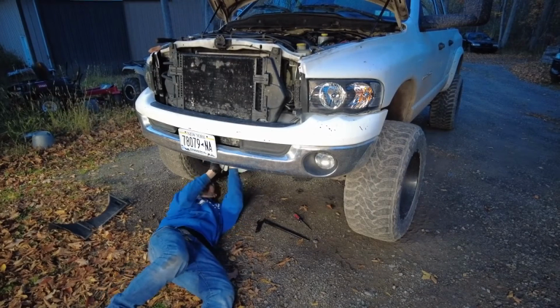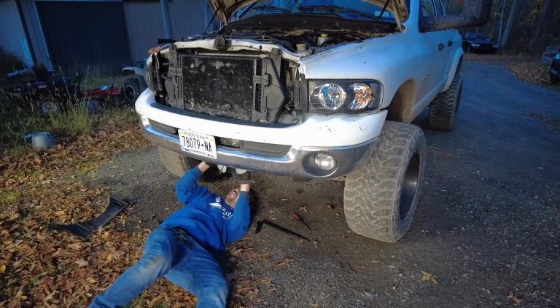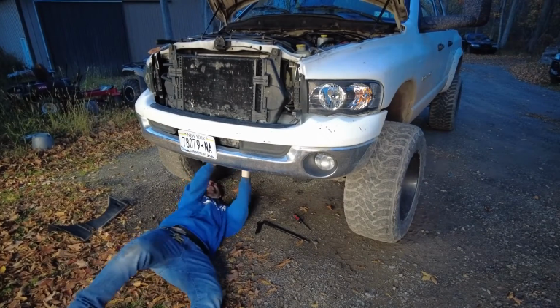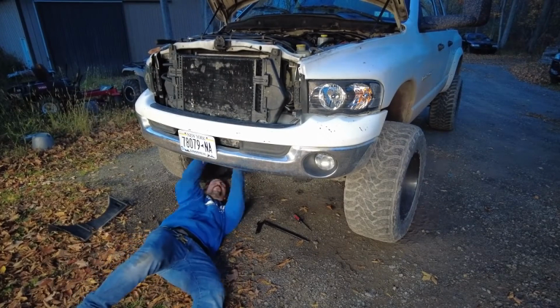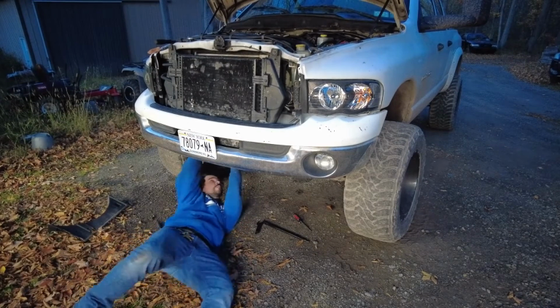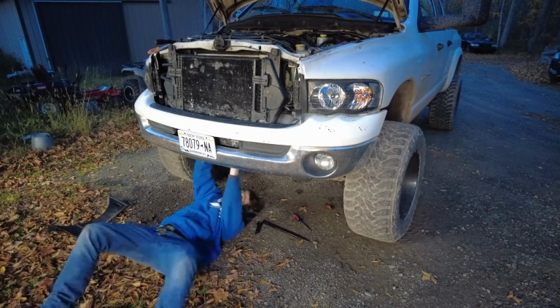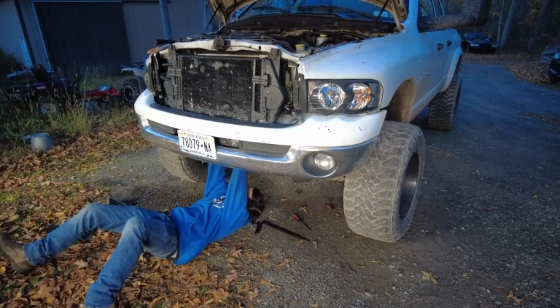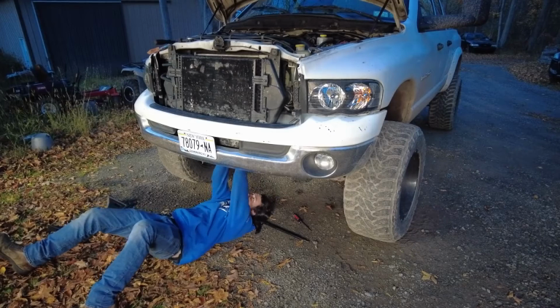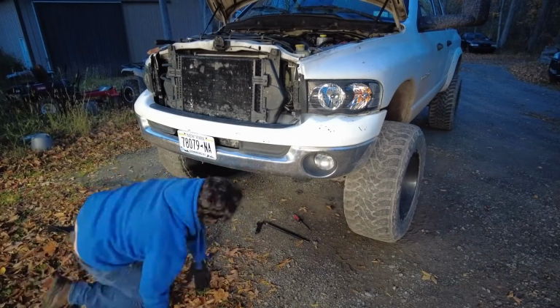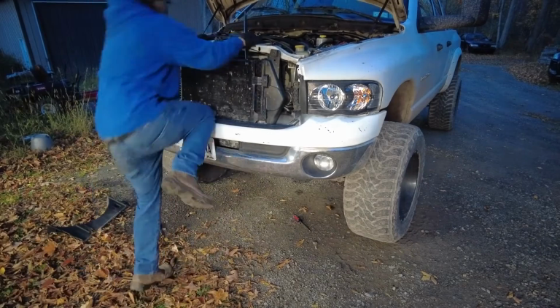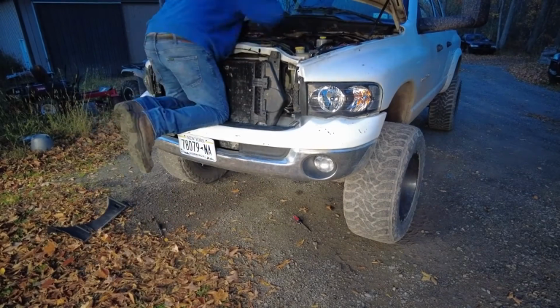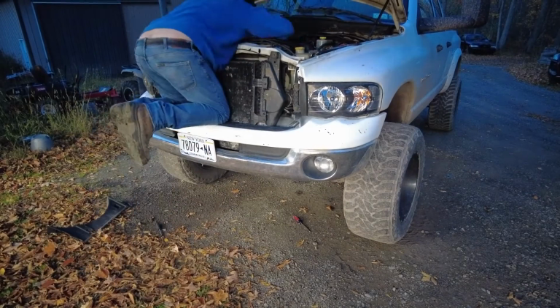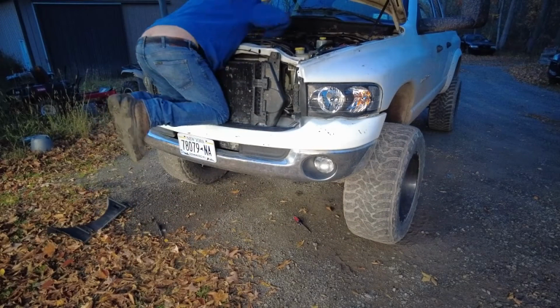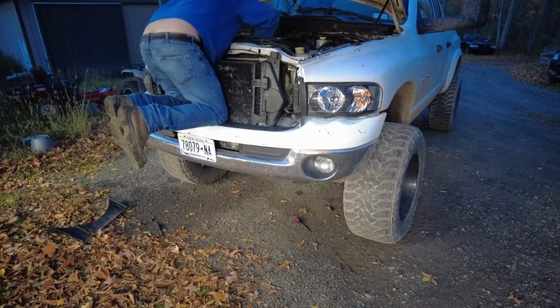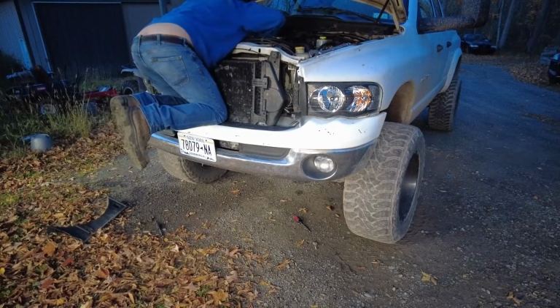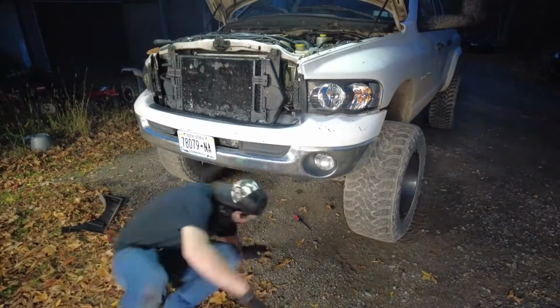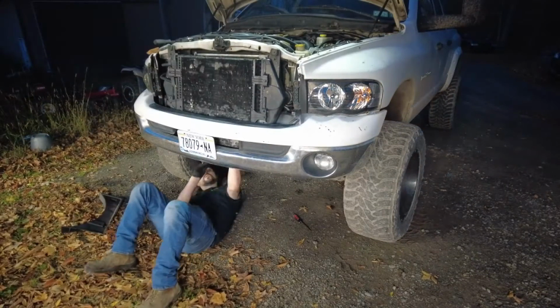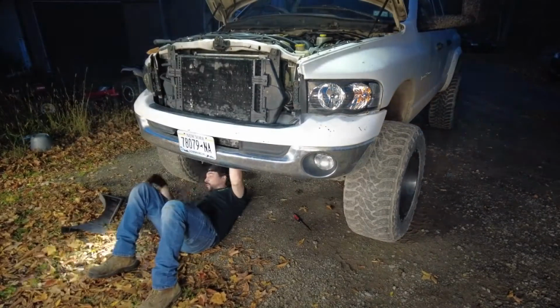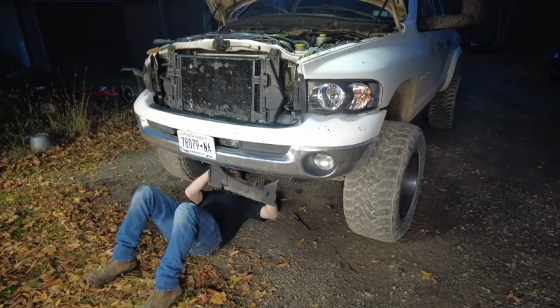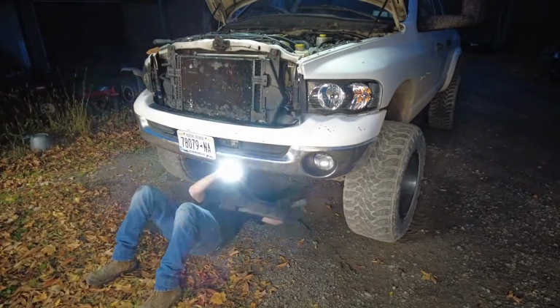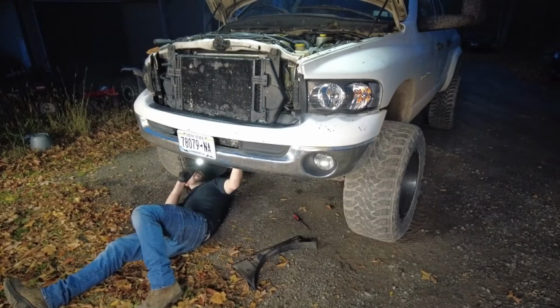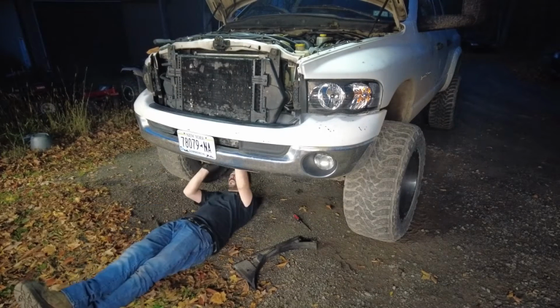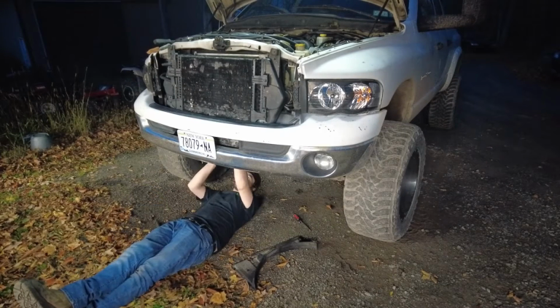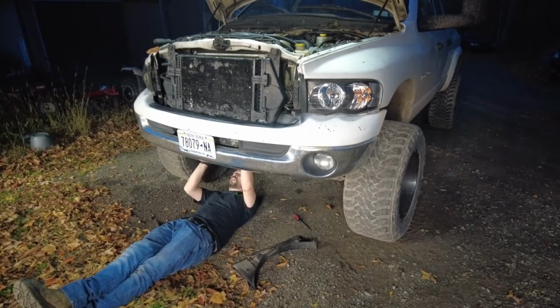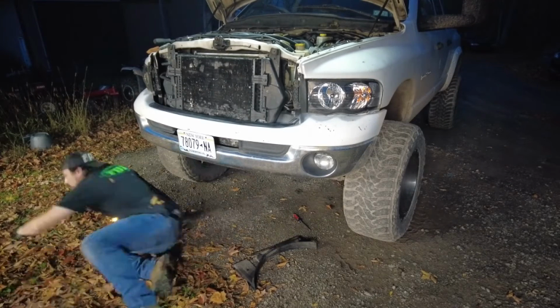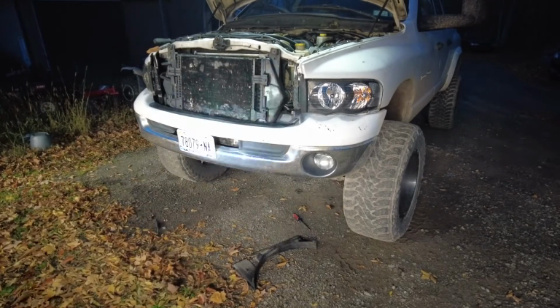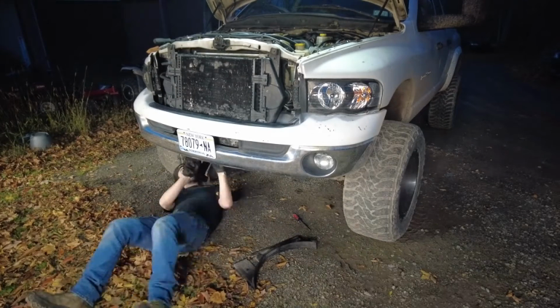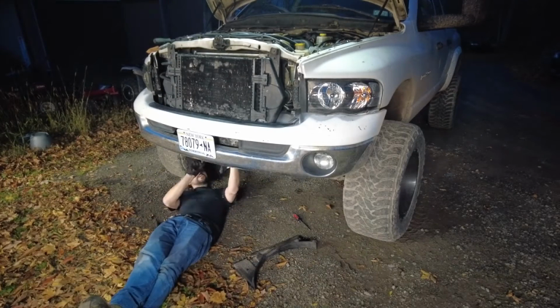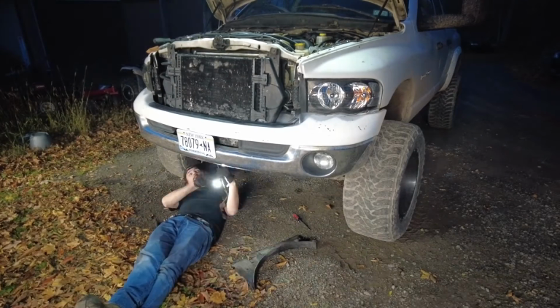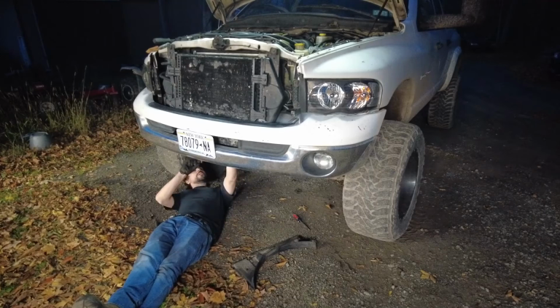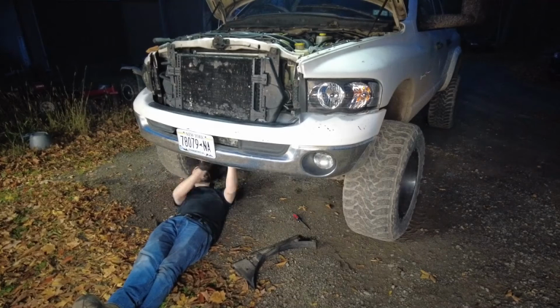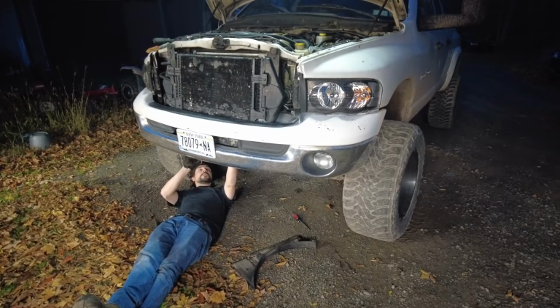You're going to want a fan removal tool for this job — there isn't enough clearance to get a regular wrench in there. Also, the nut is 36mm just so you know. I'll add links to some tool options in the description, and I'll also add some links for fan clutches by year of truck.